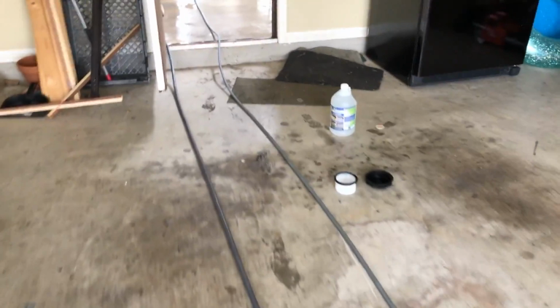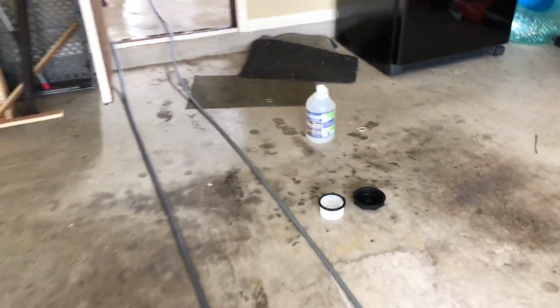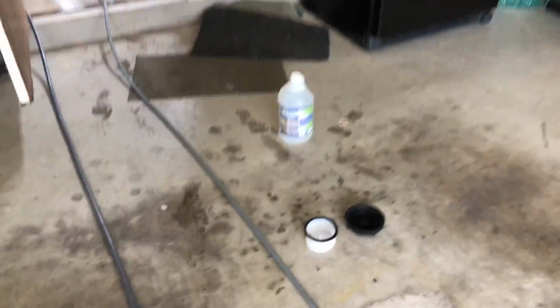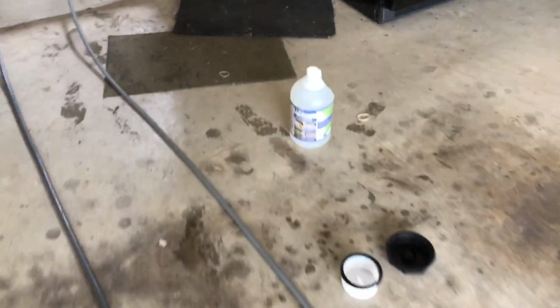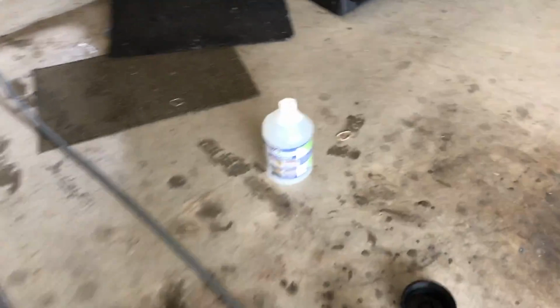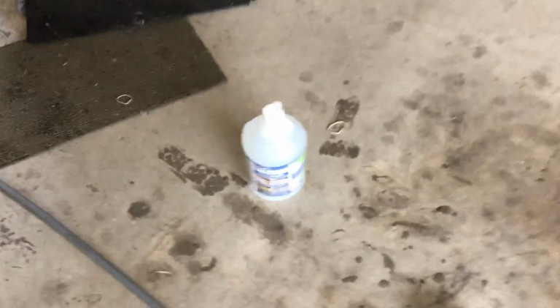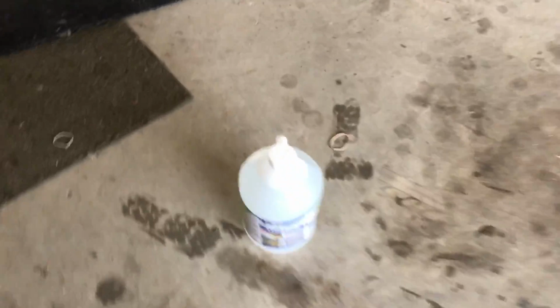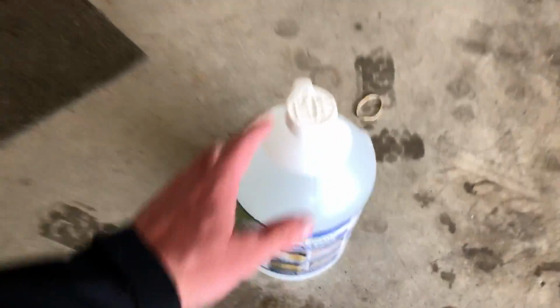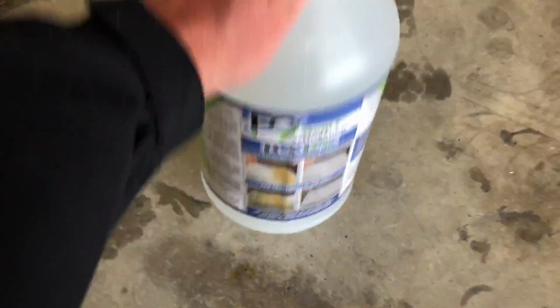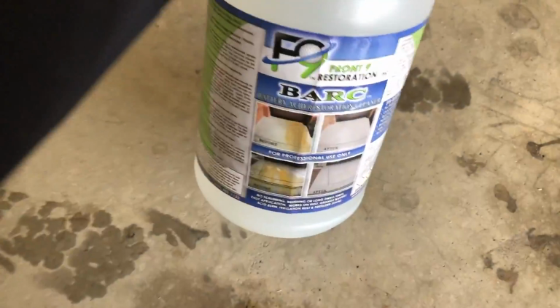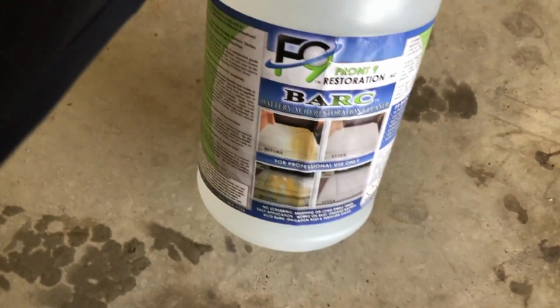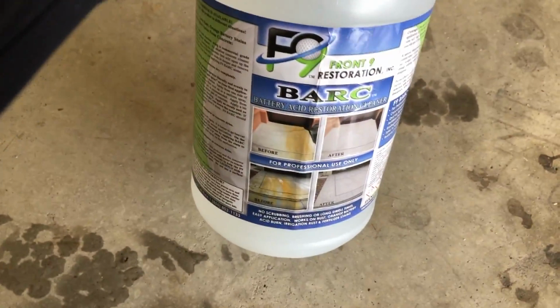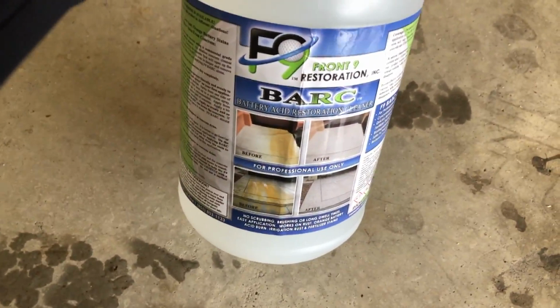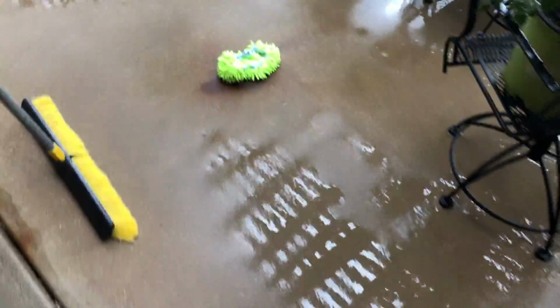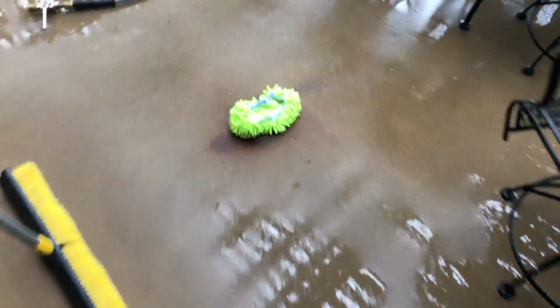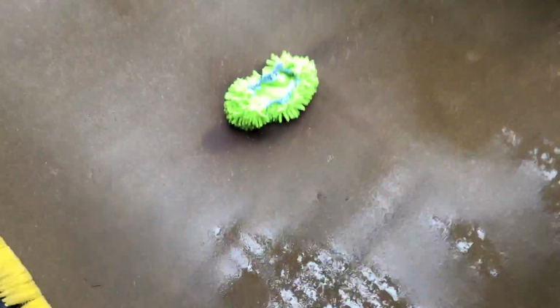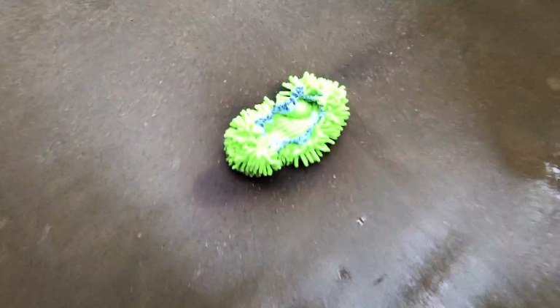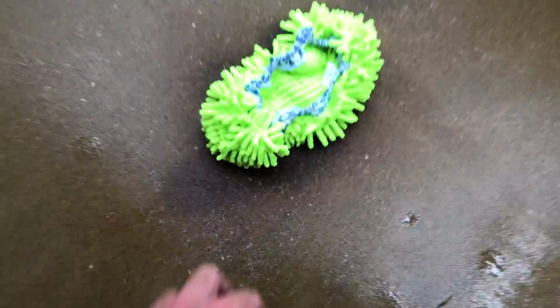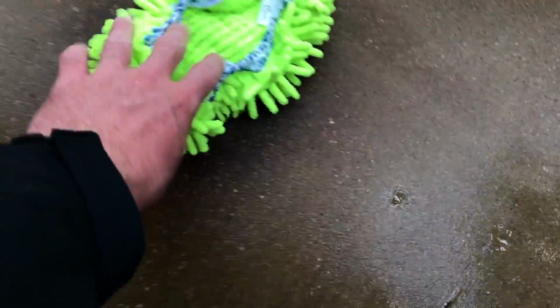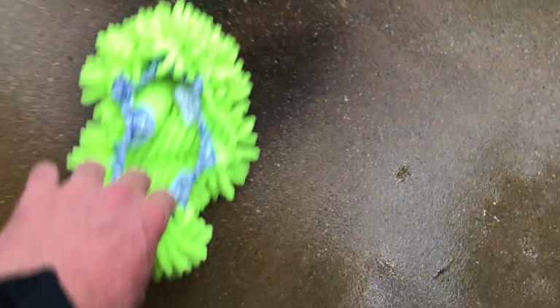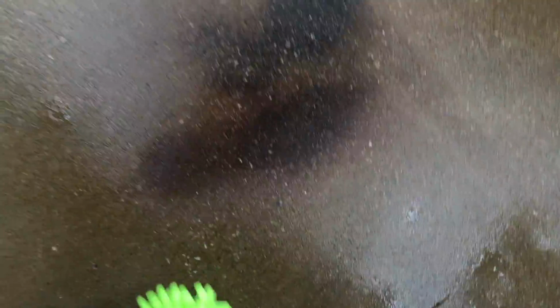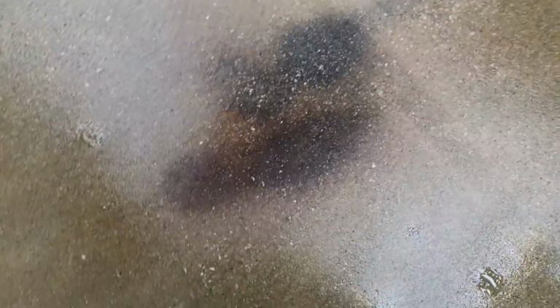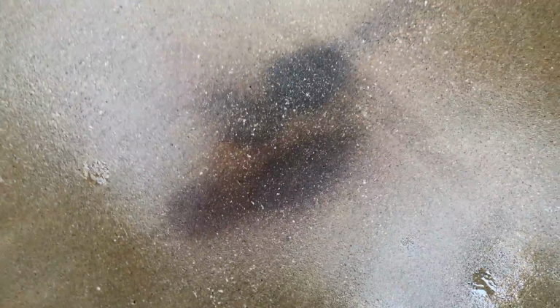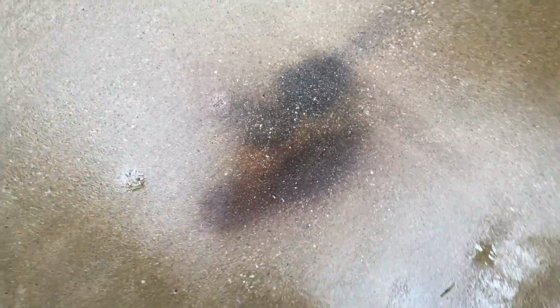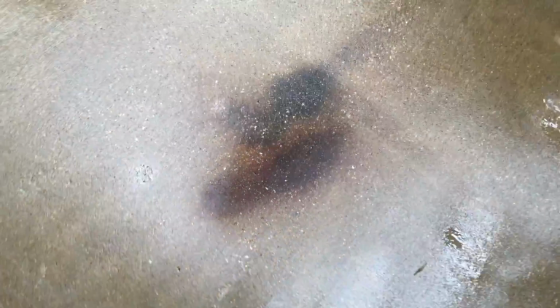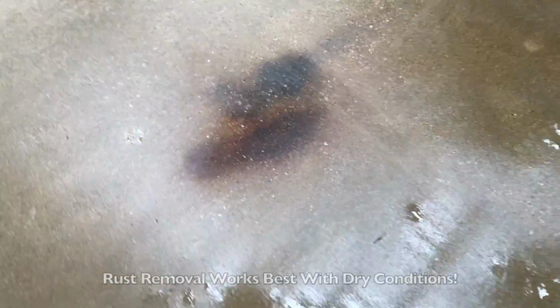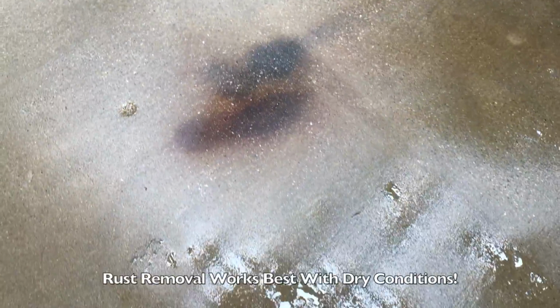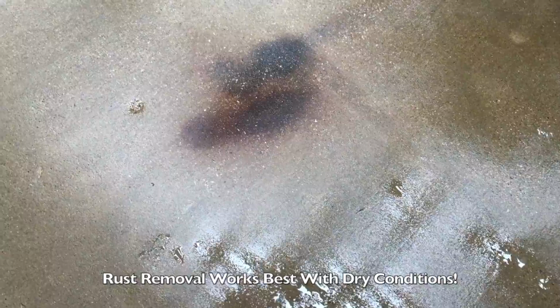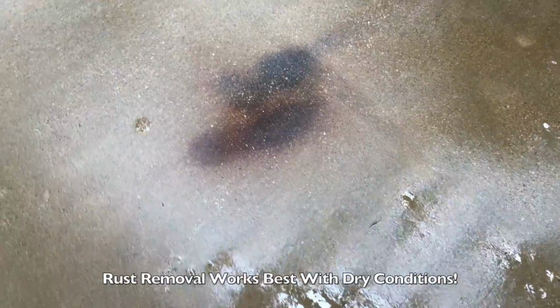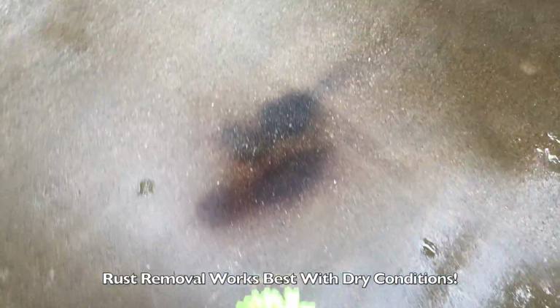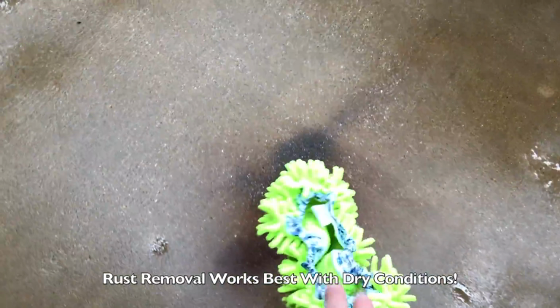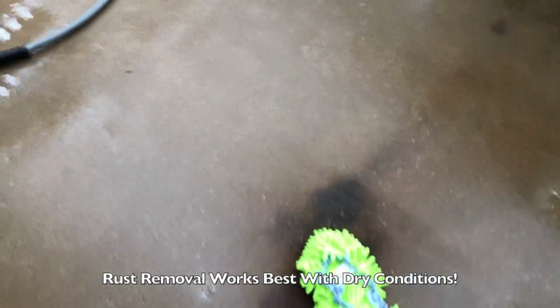I've also got some F9 Bark — let me show y'all what we're working with. Trying to keep this dry because it is raining outside.